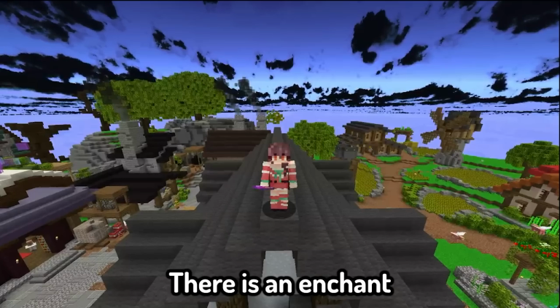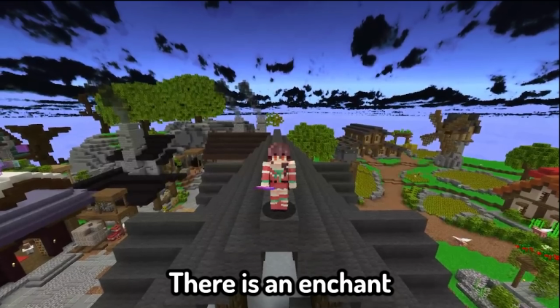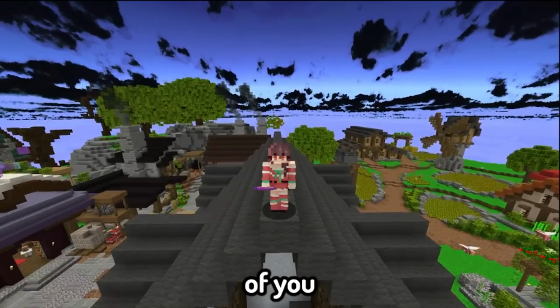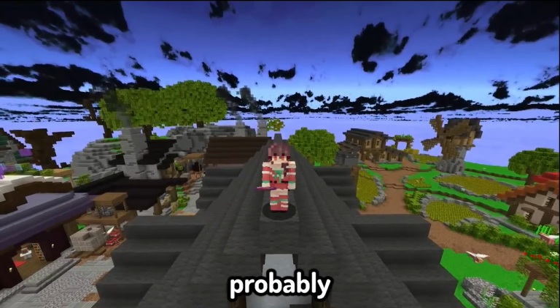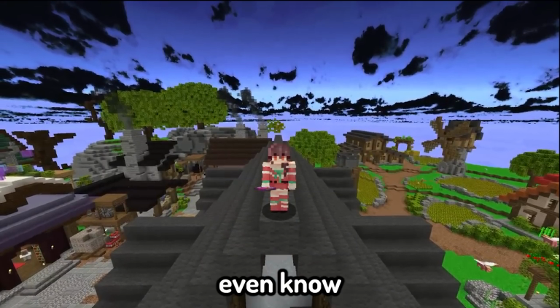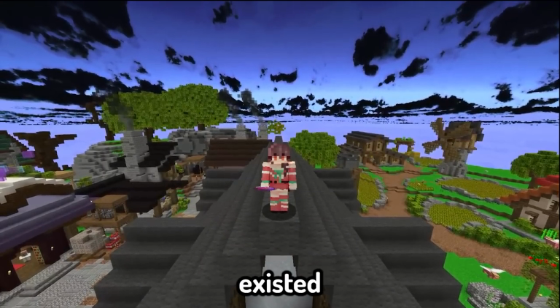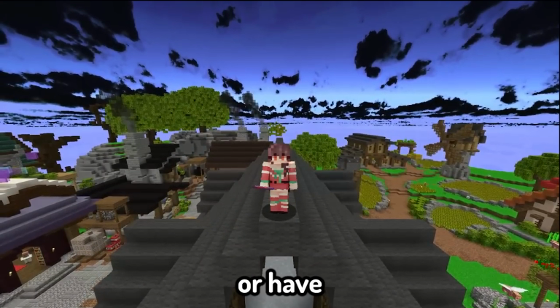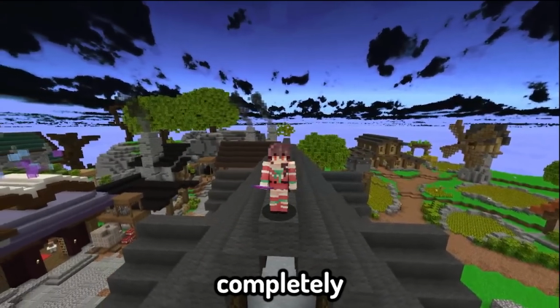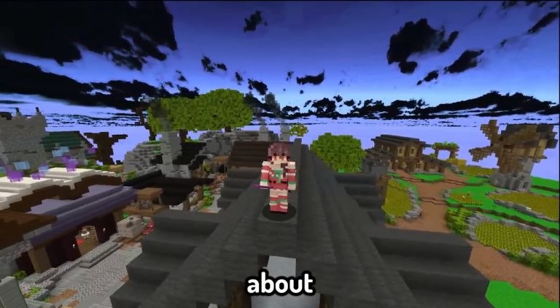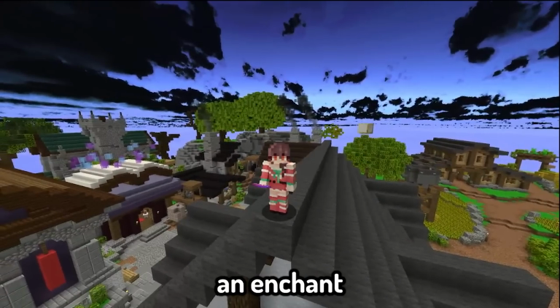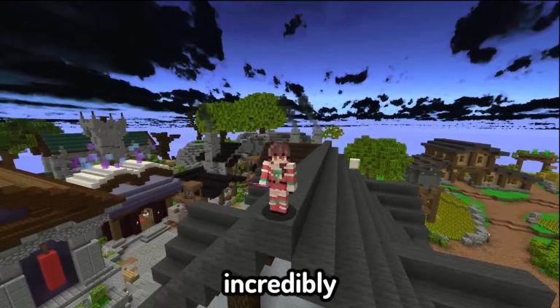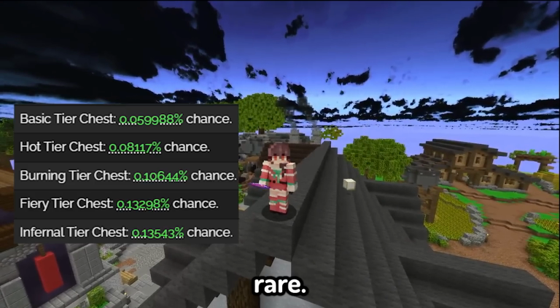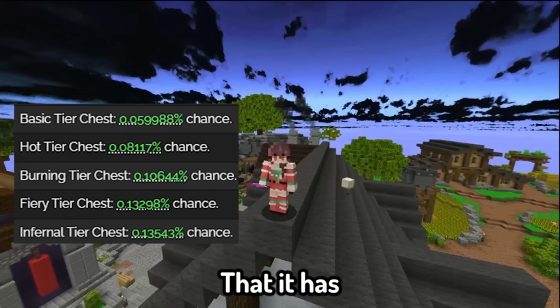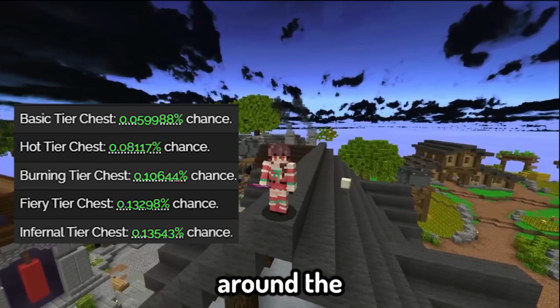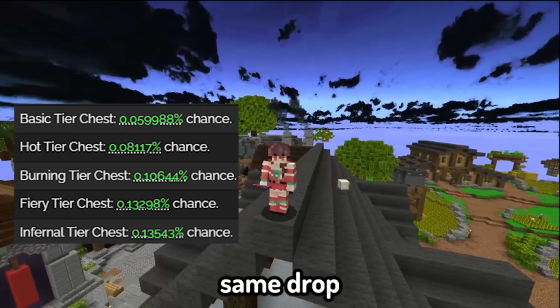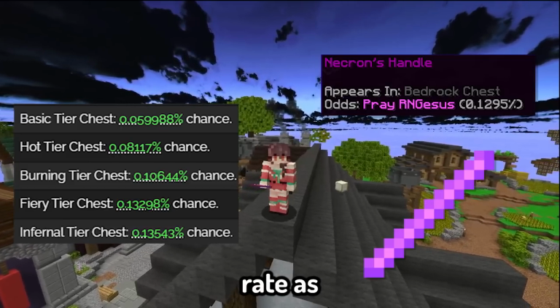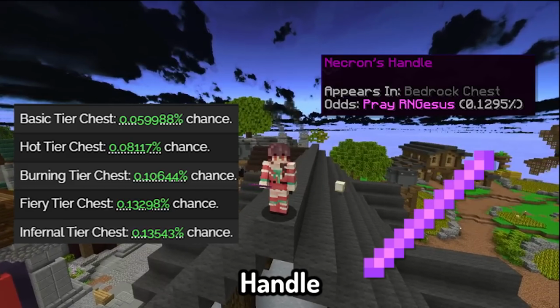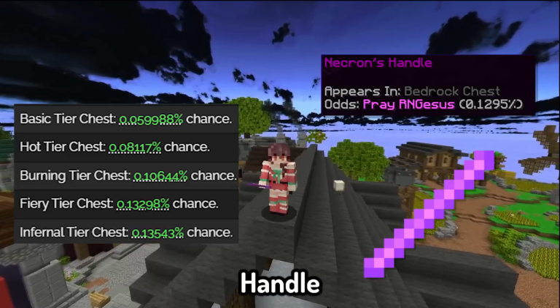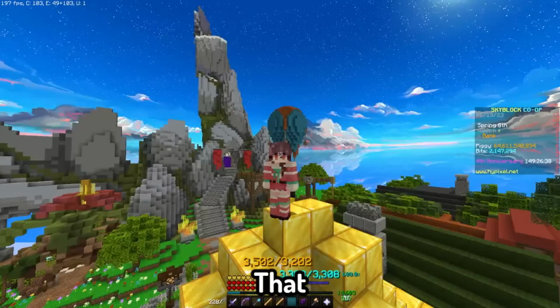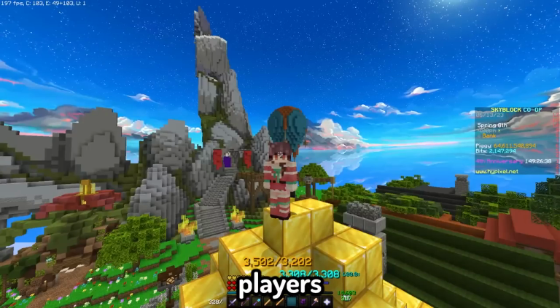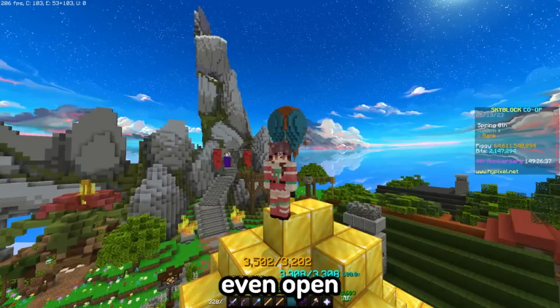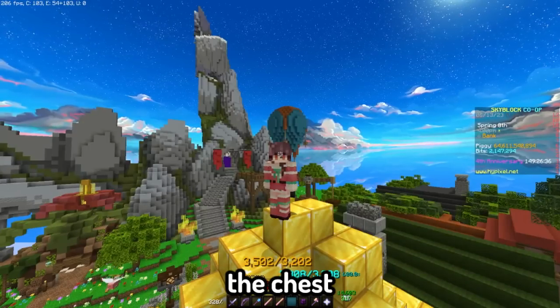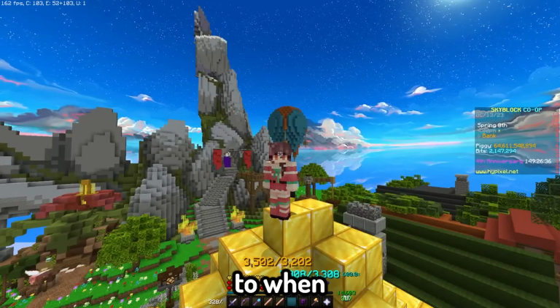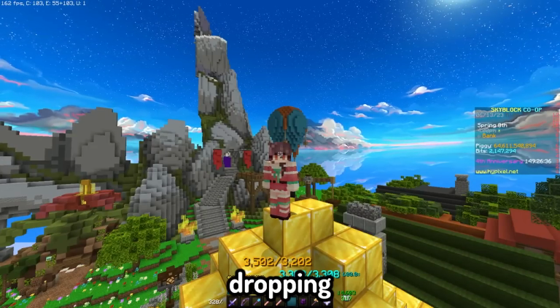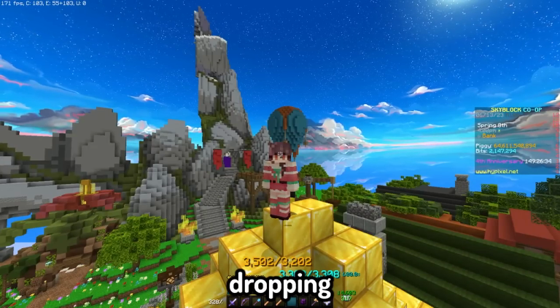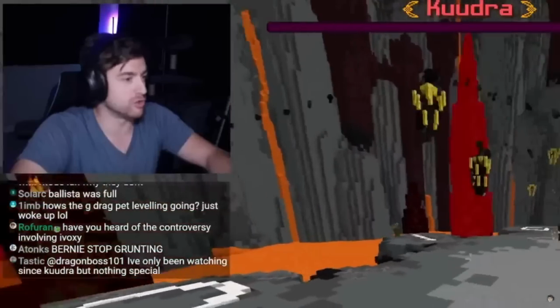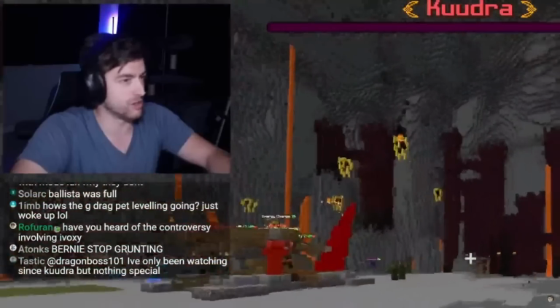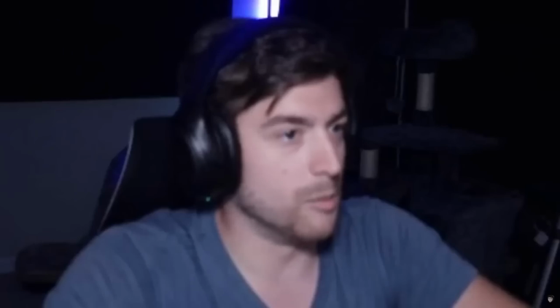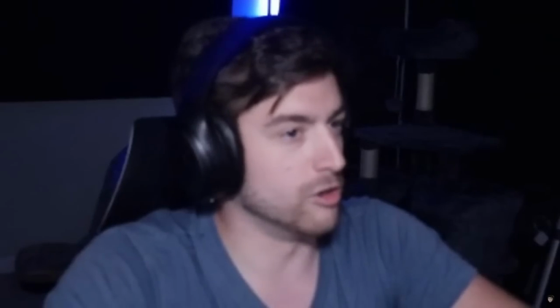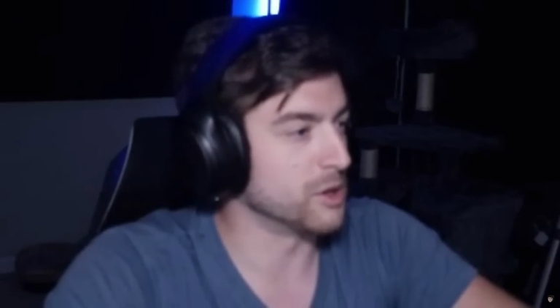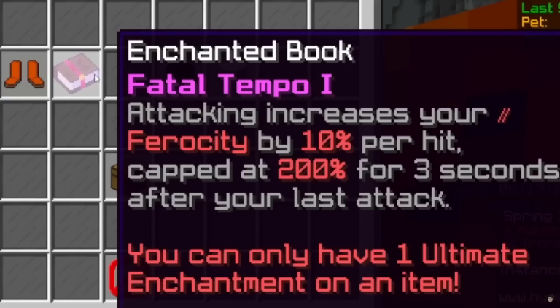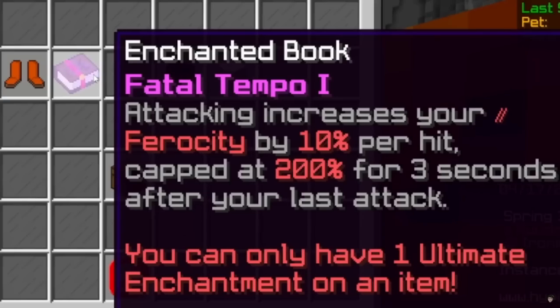There is an enchant that most of you probably didn't even know existed, or have completely forgotten about — an enchant so incredibly rare that it has around the same drop rate as a Necron's Handle, and players don't even open the chest when it drops. Serious Omega Lull incoming. Fatal Tempo.